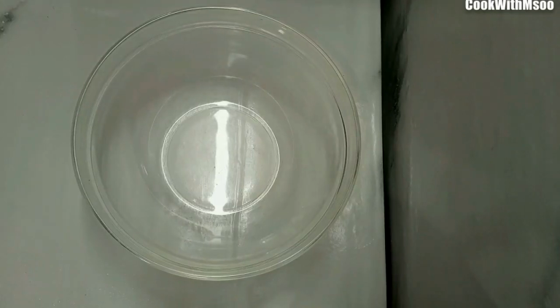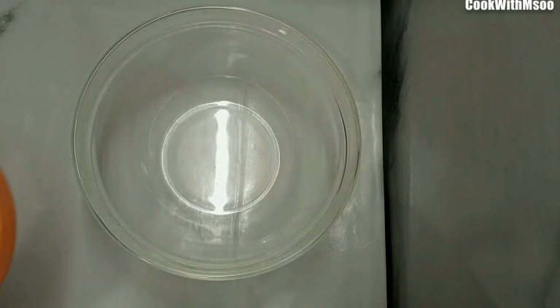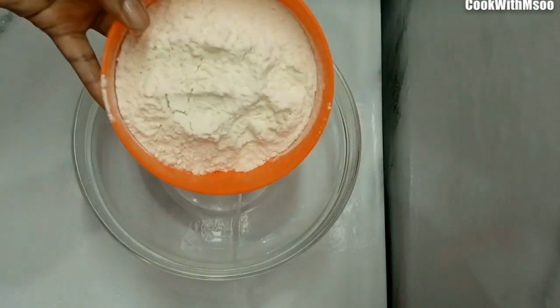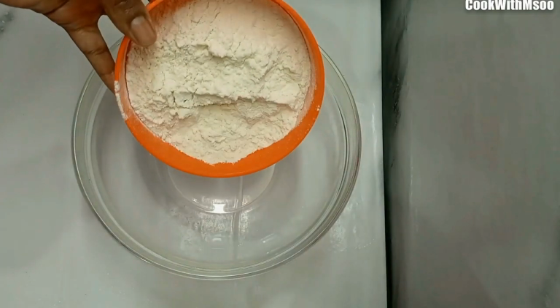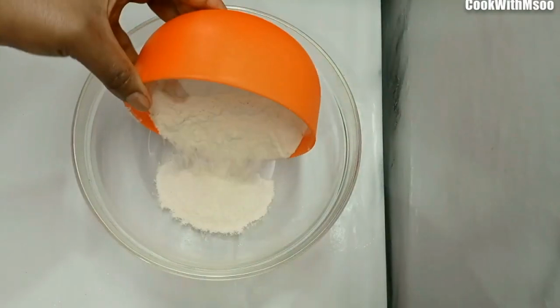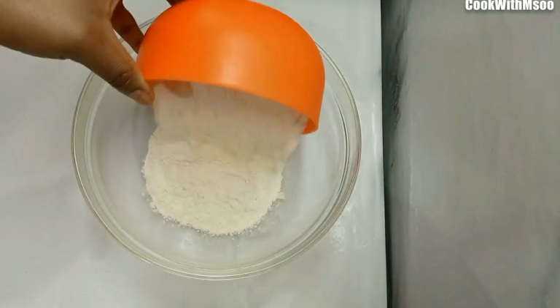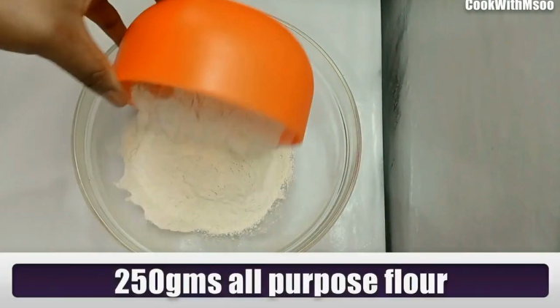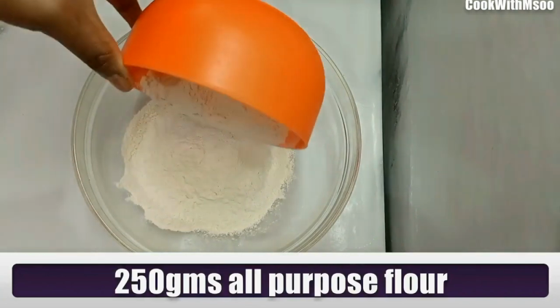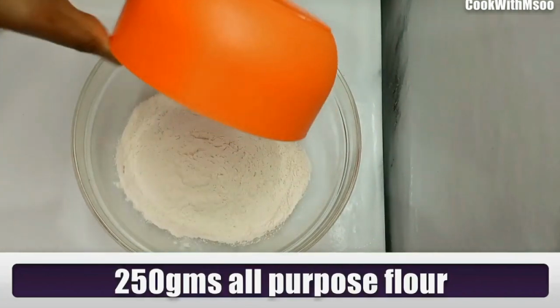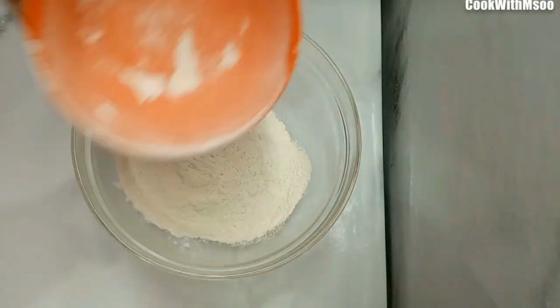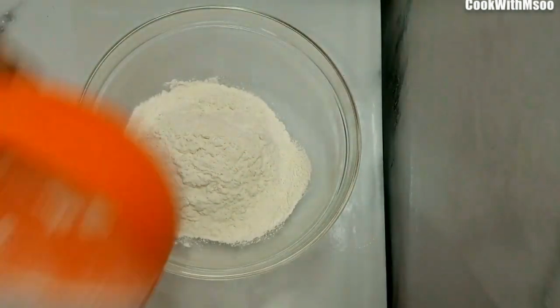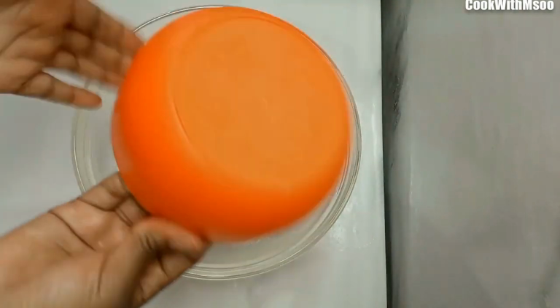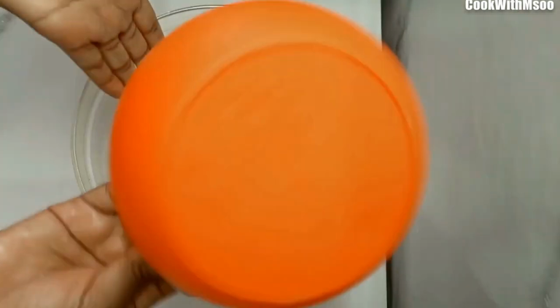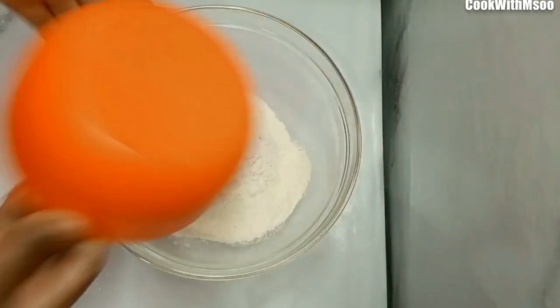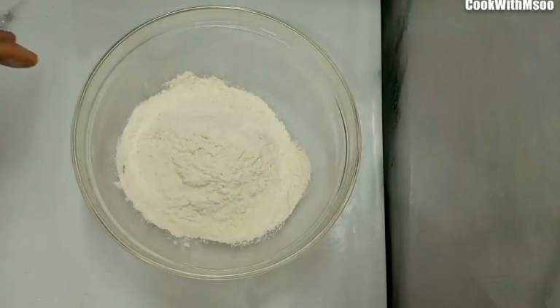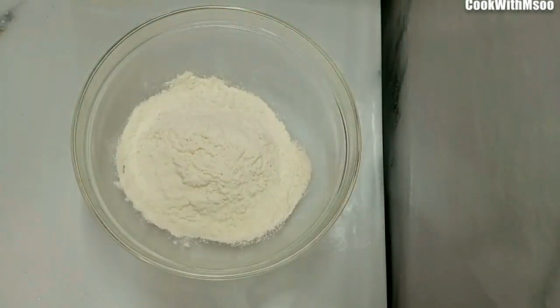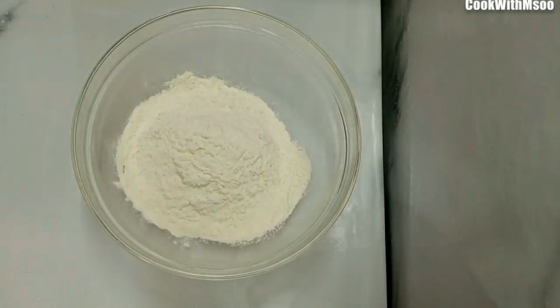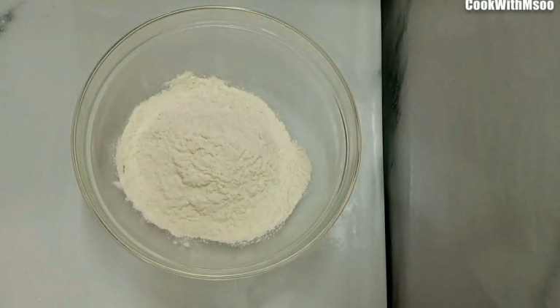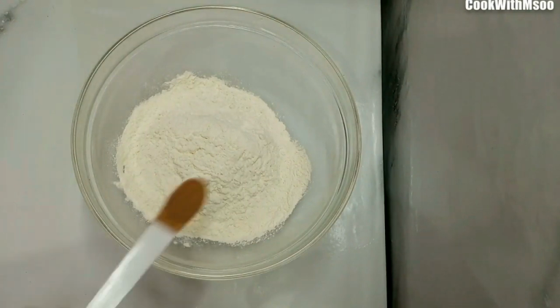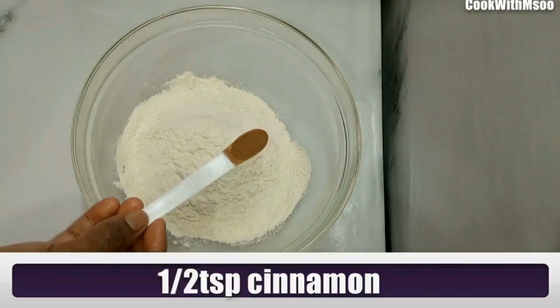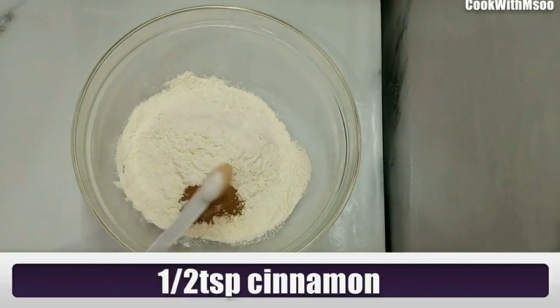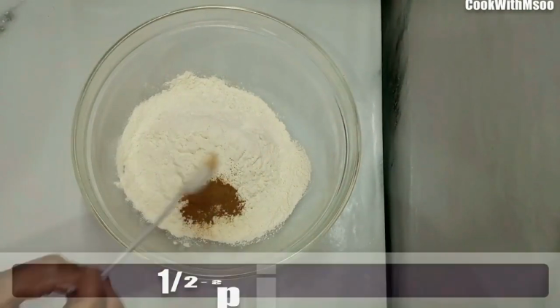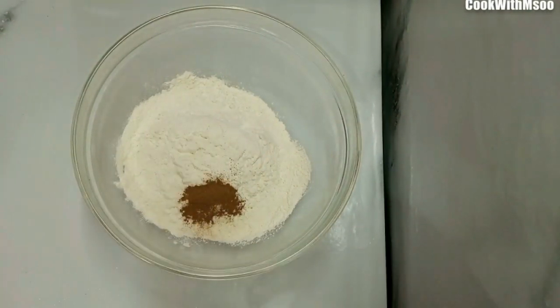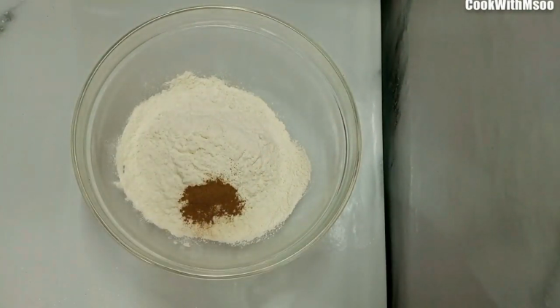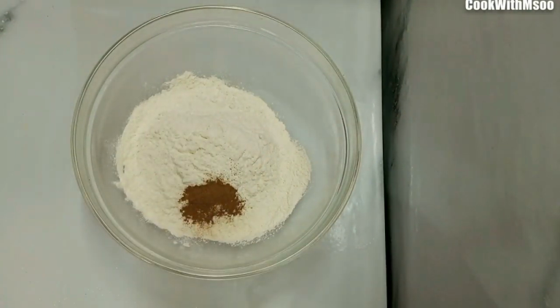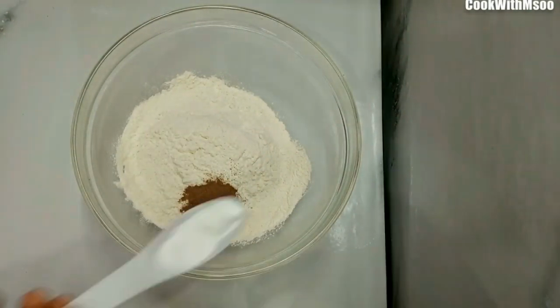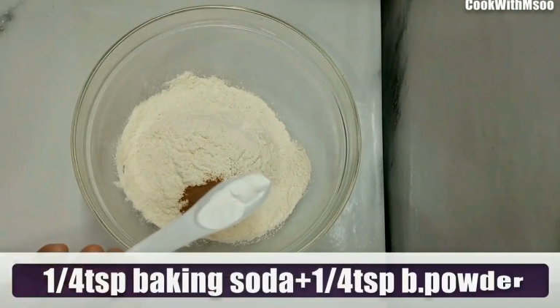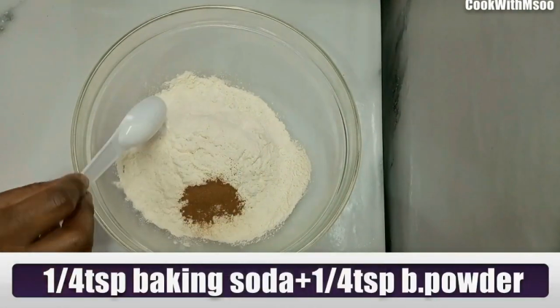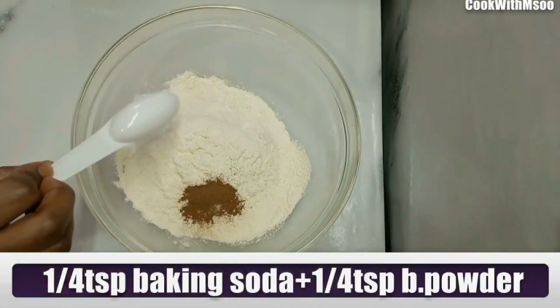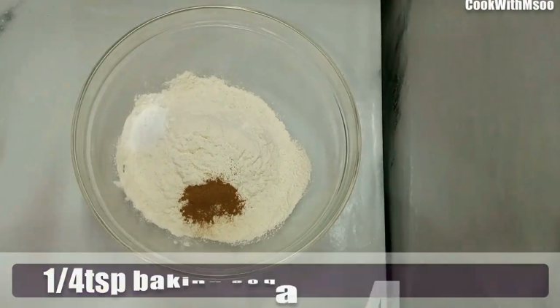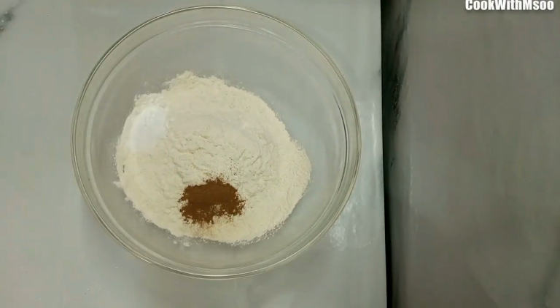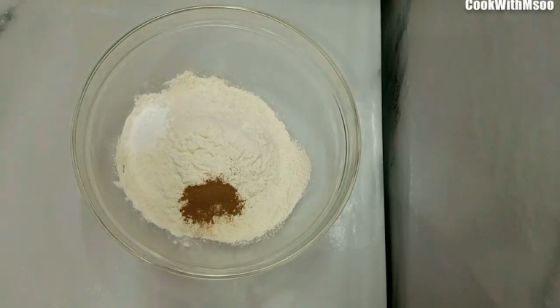To start off, add all-purpose flour to a mixing bowl — all the quantities will be written on the video, so just check everything out. After that, add cinnamon, baking soda, and baking powder.